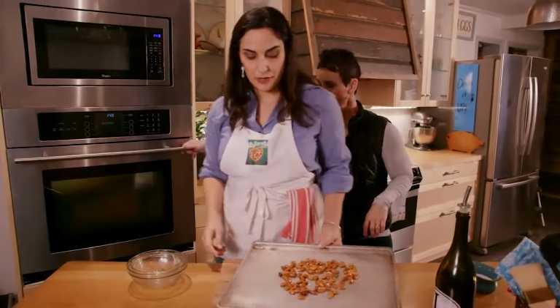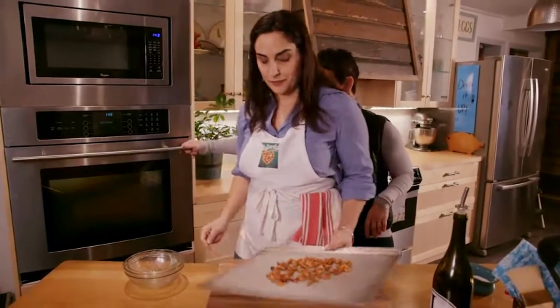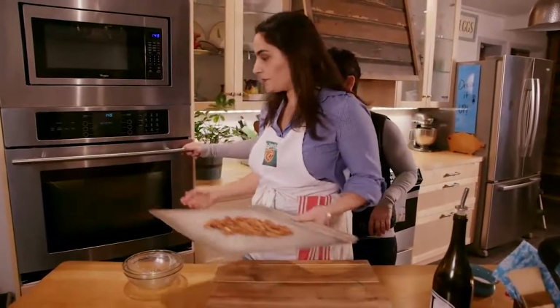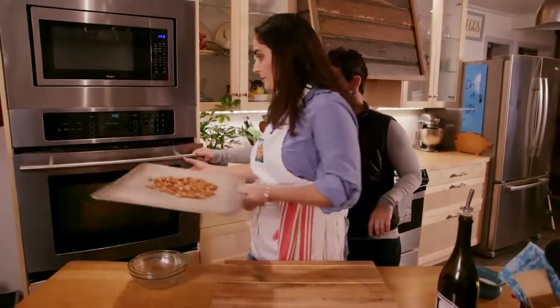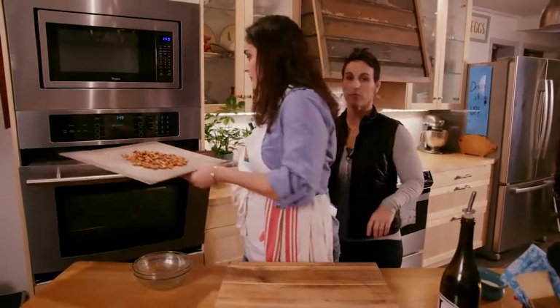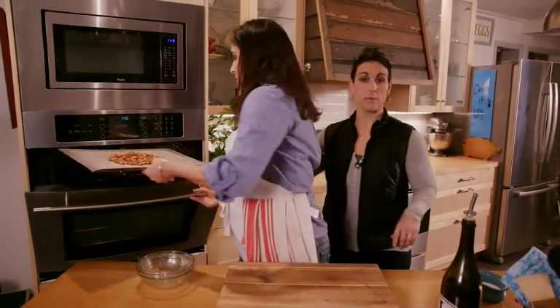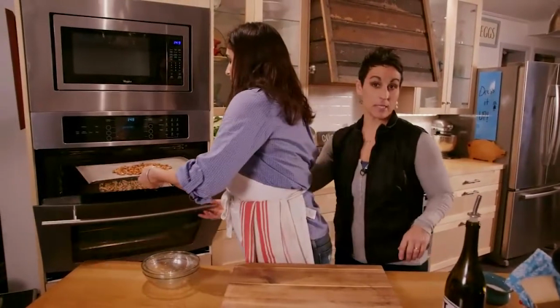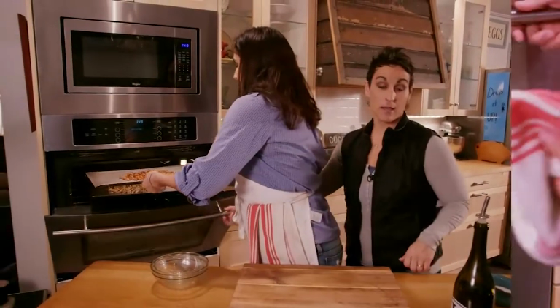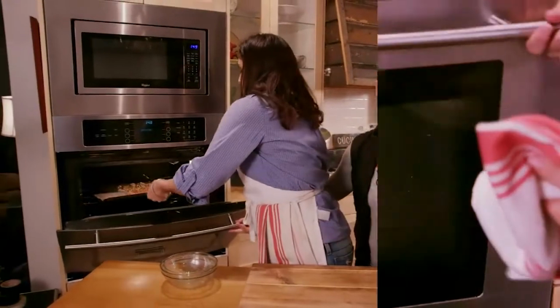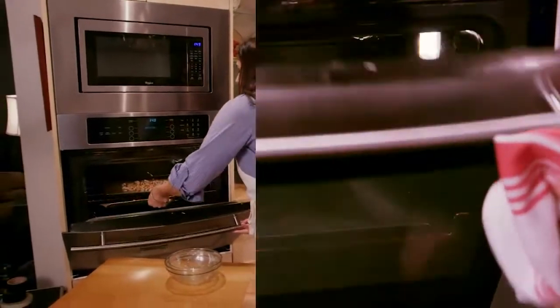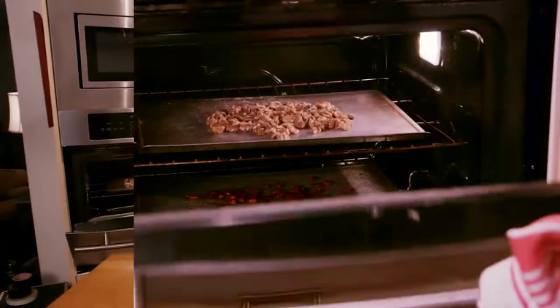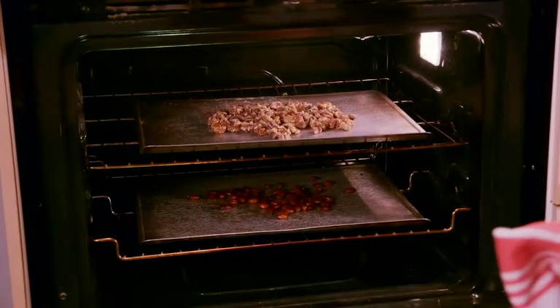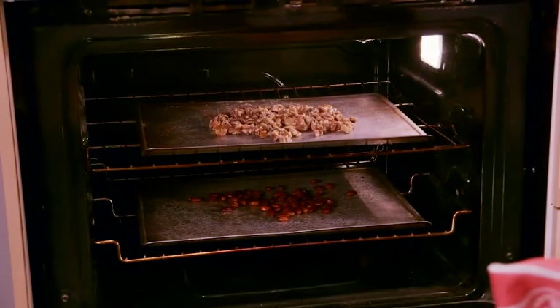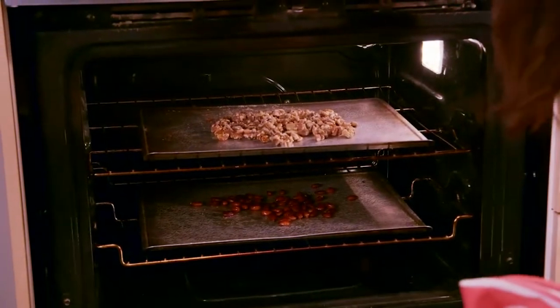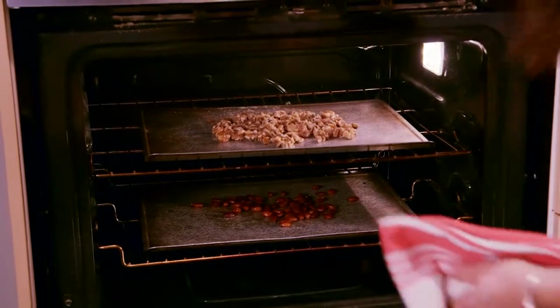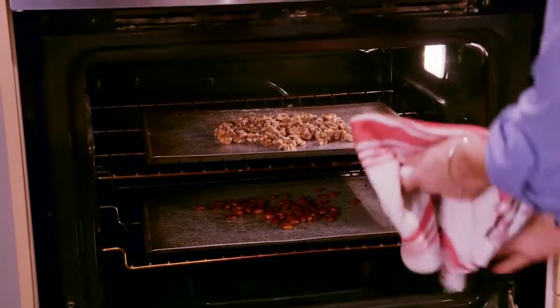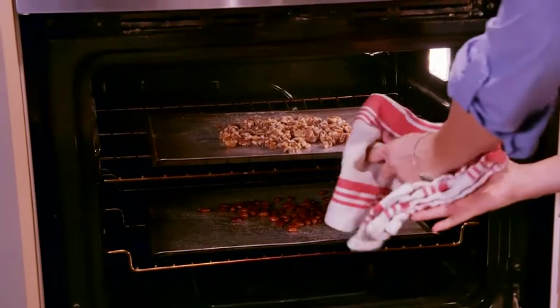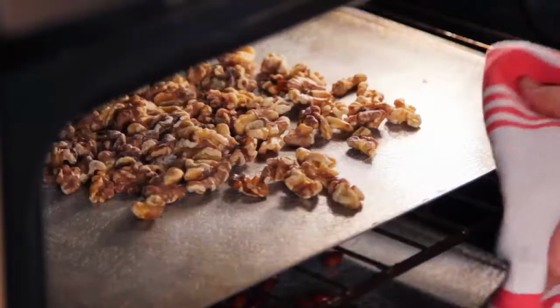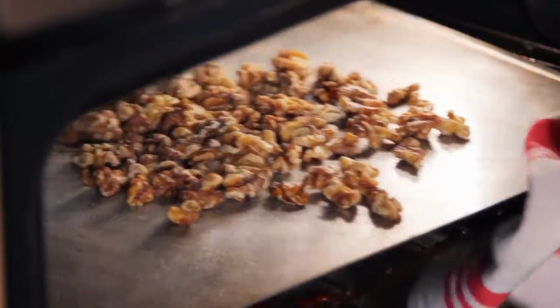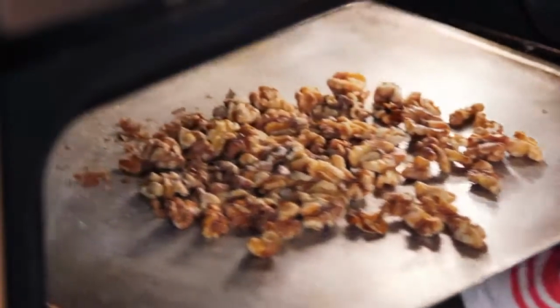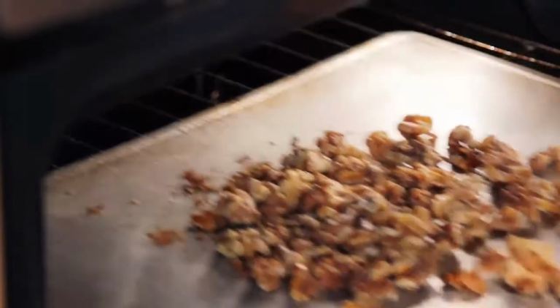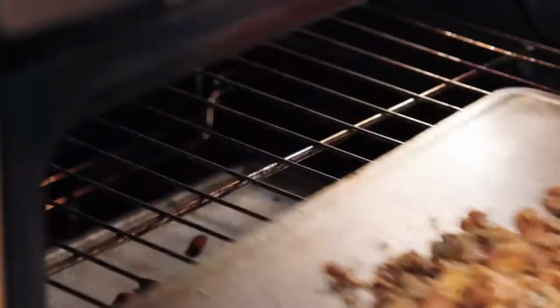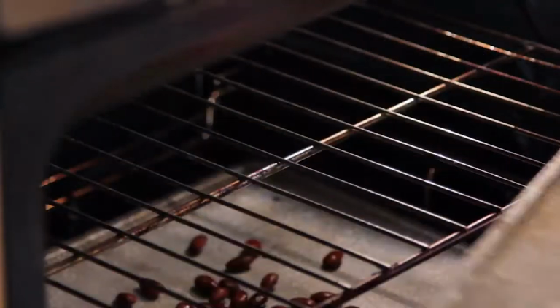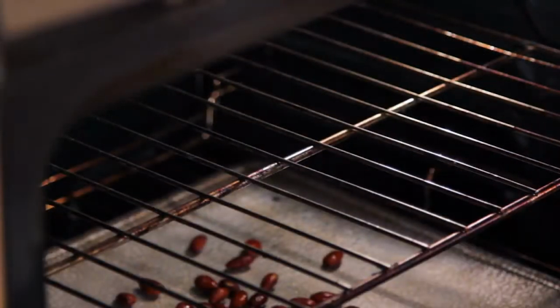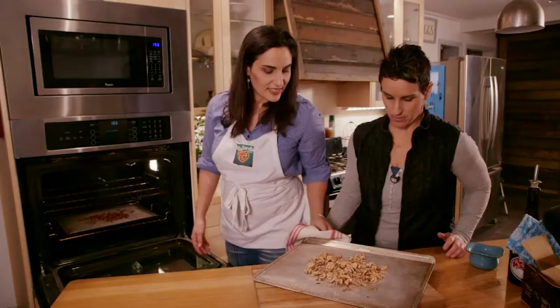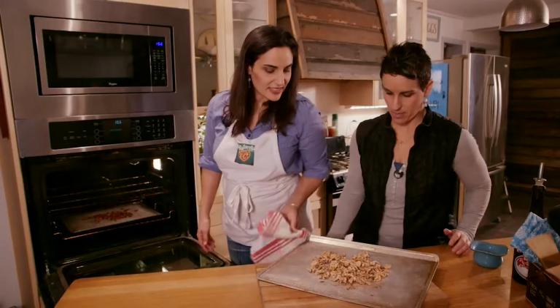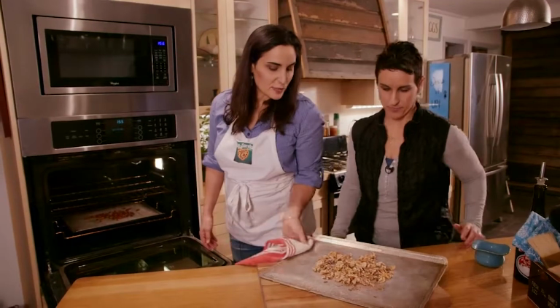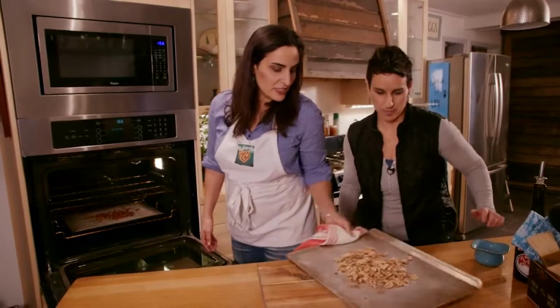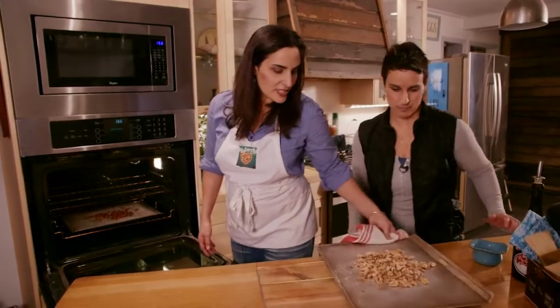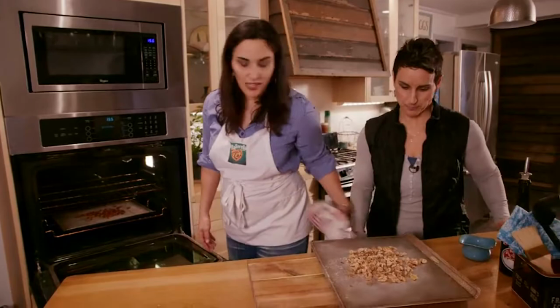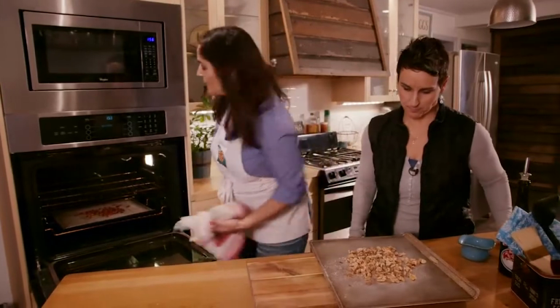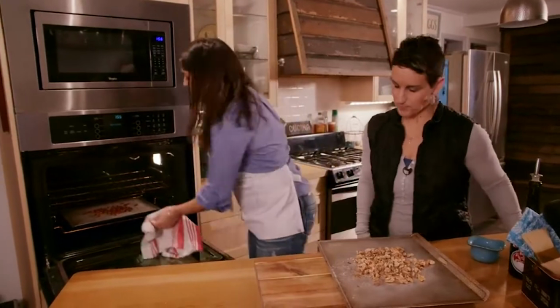We're gonna turn the timer on for ten minutes. The timer just went off. We're gonna take the nuts out of the oven. Can you smell them? Yeah. You can see the color on them.